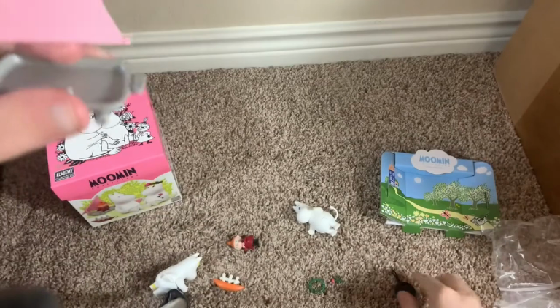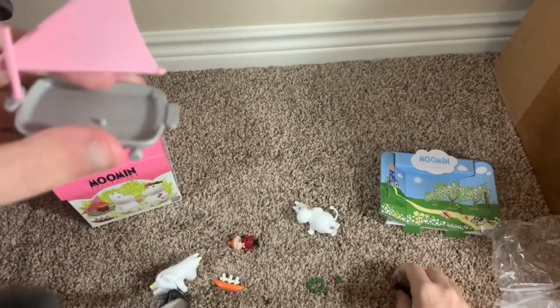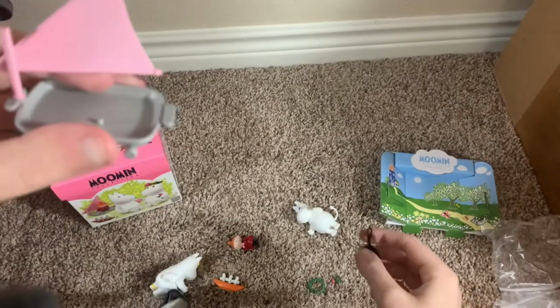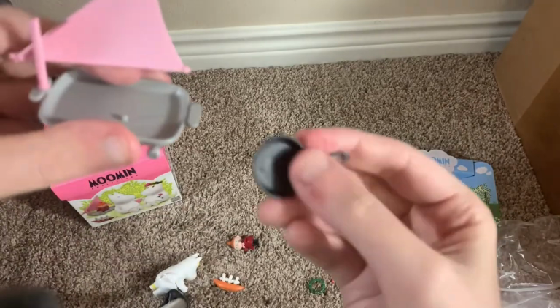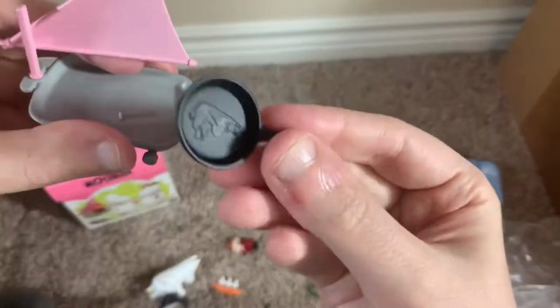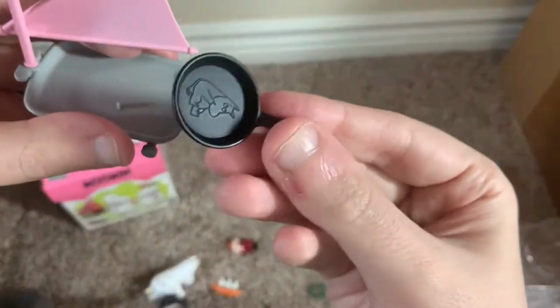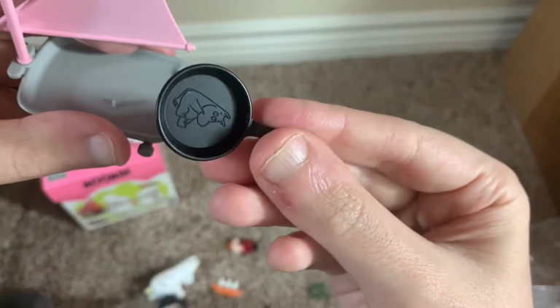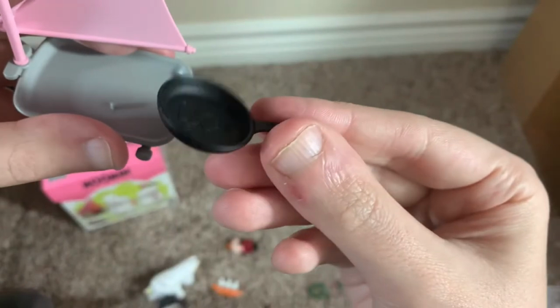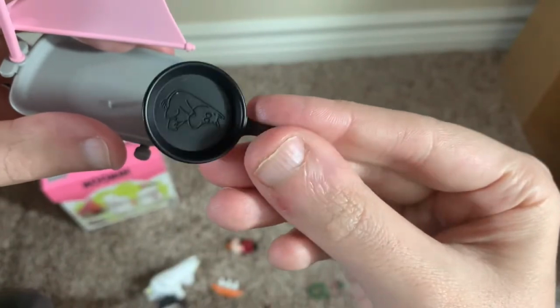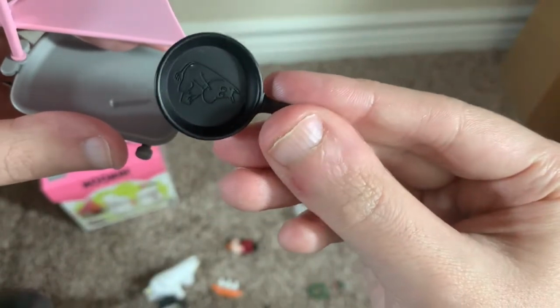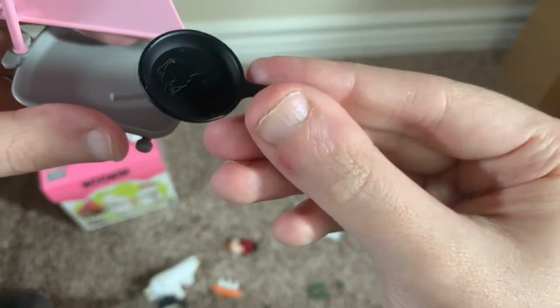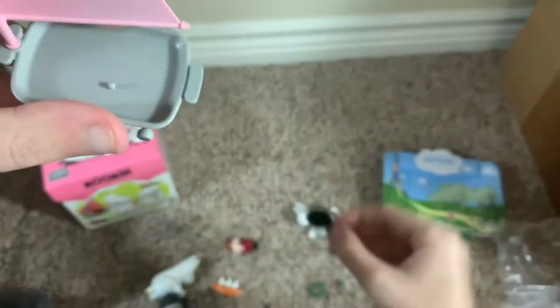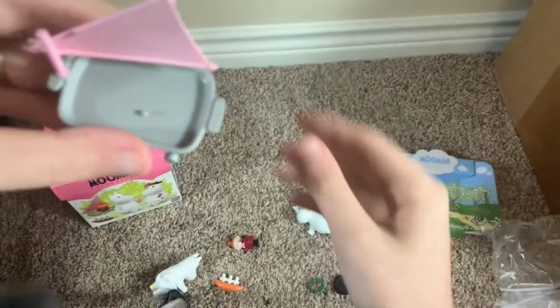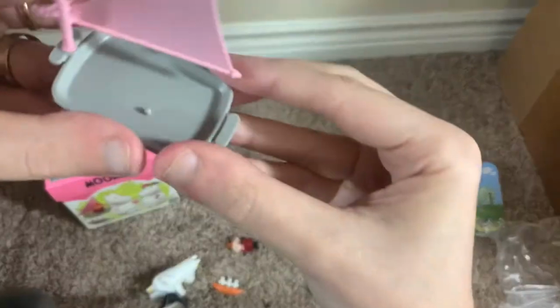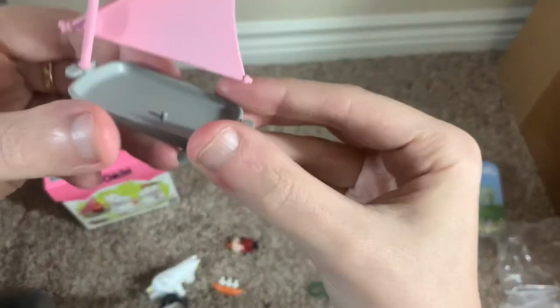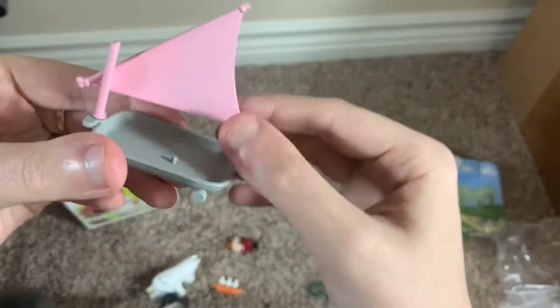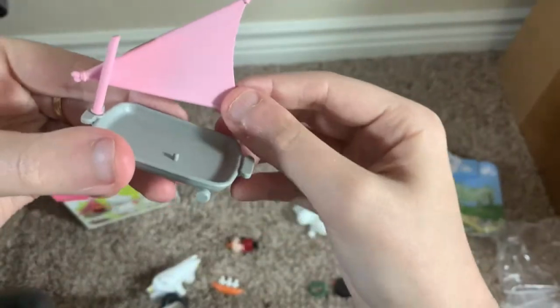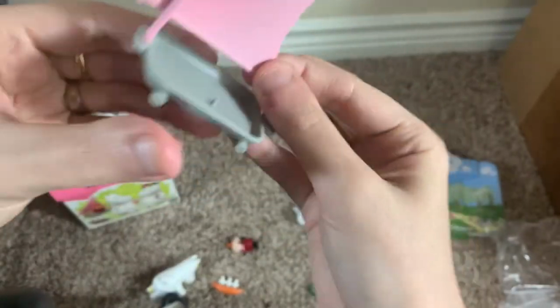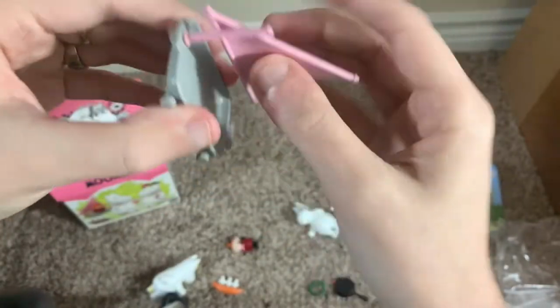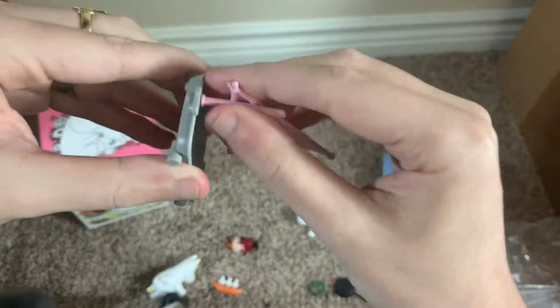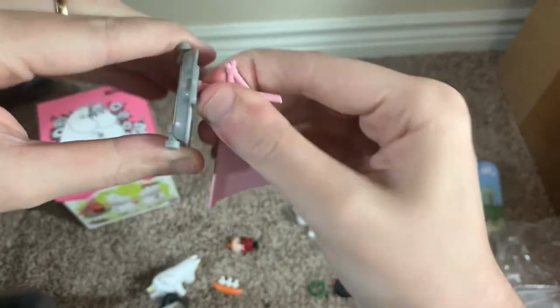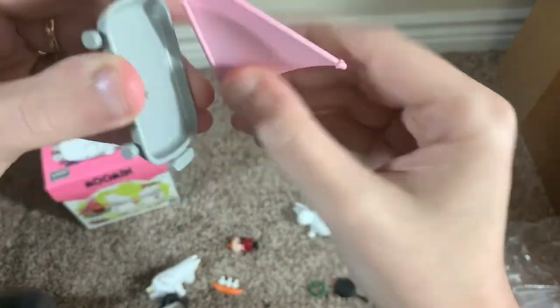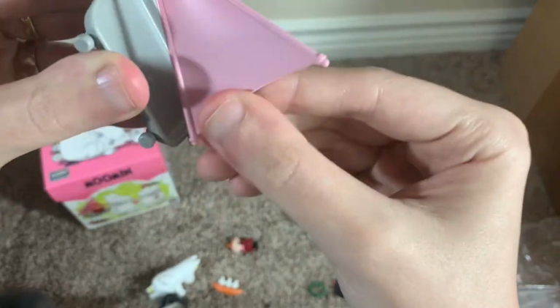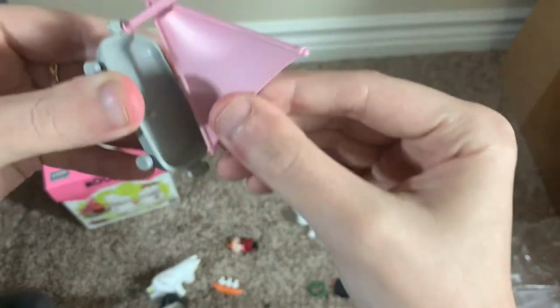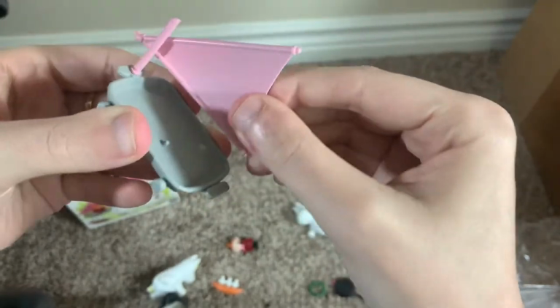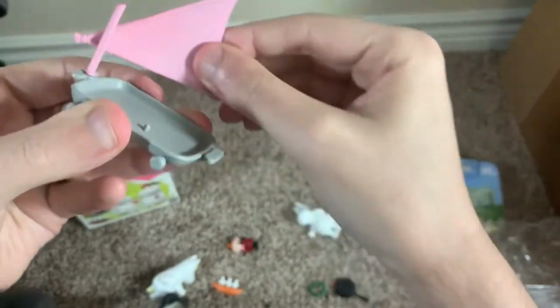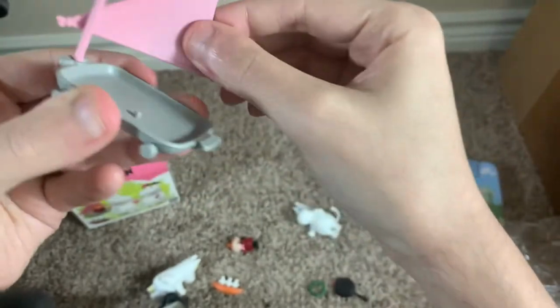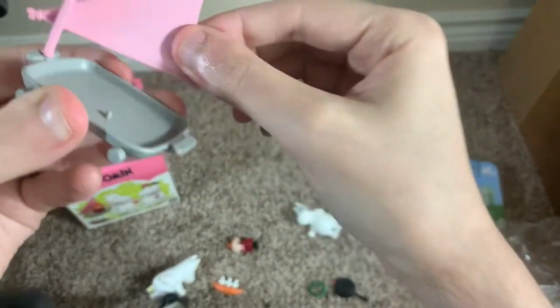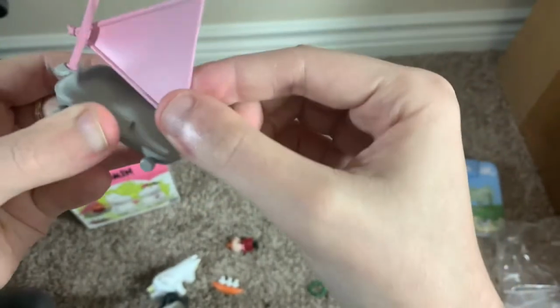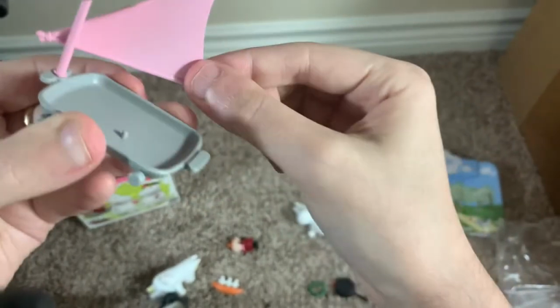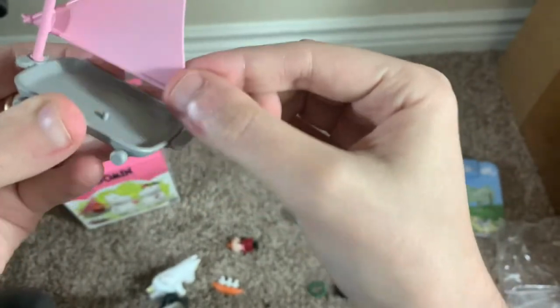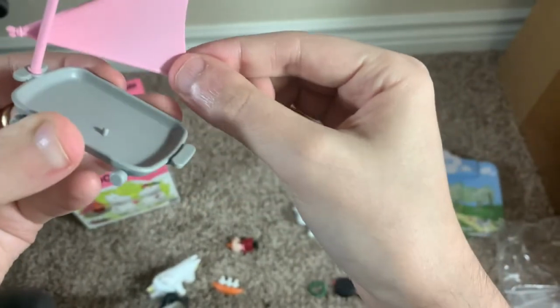Just as an accessory, it's kind of interesting. The sail comes out and is fully articulated — you can swivel it from side to side — and the wheels obviously move.